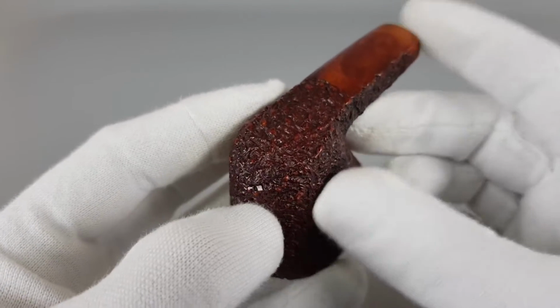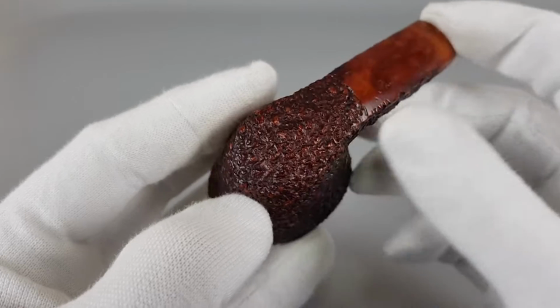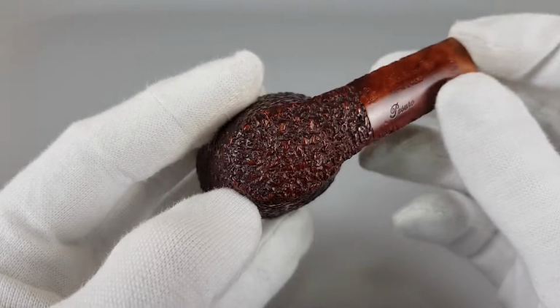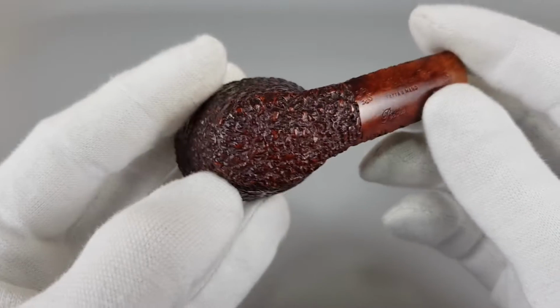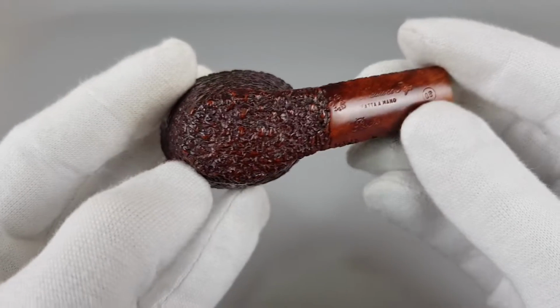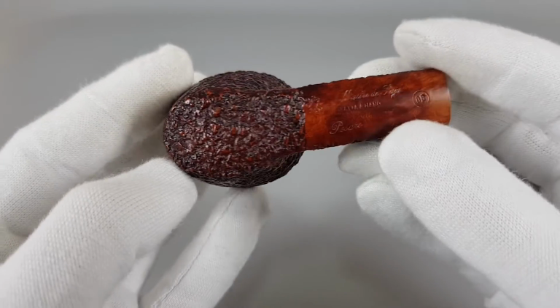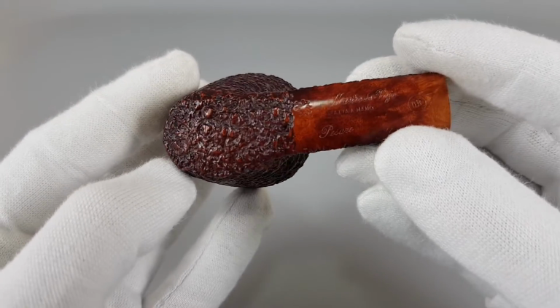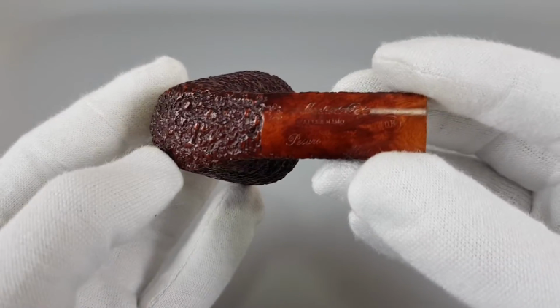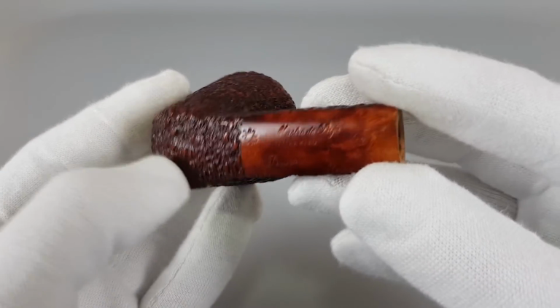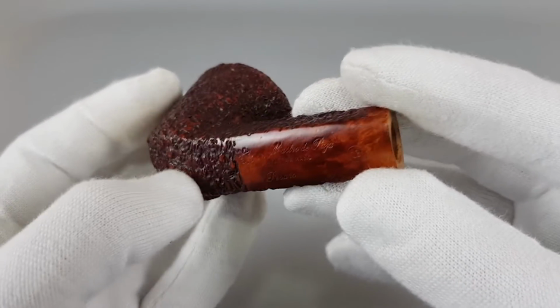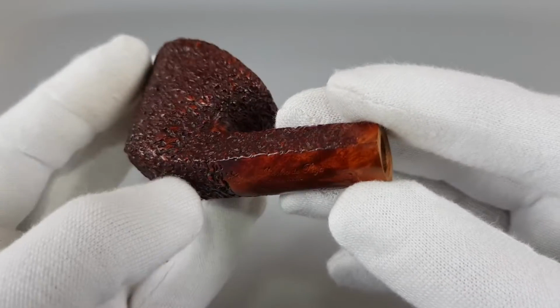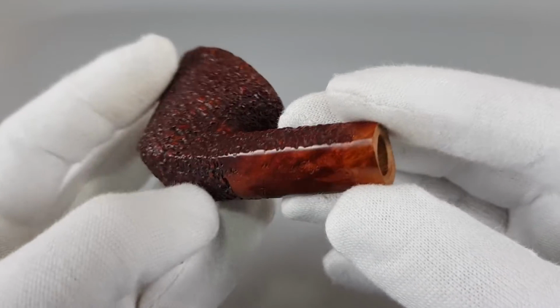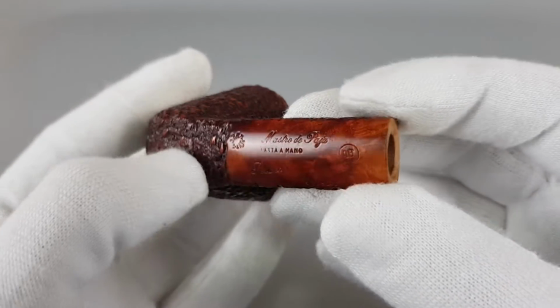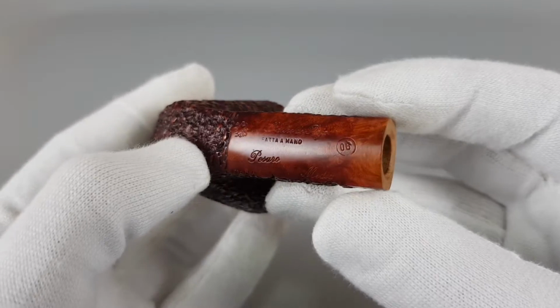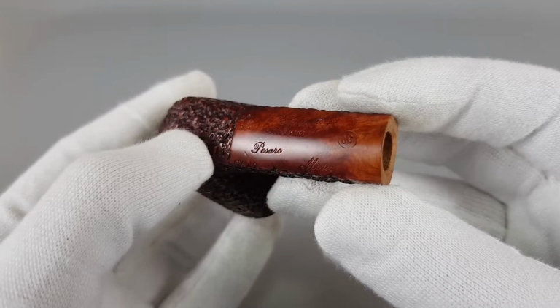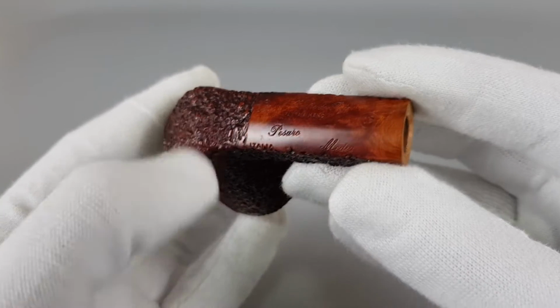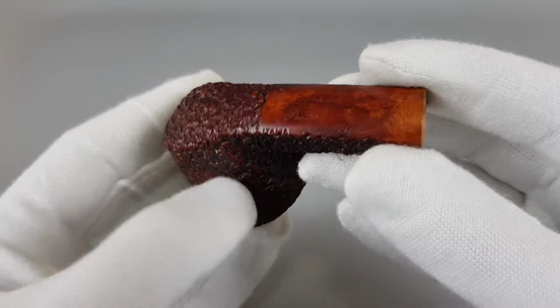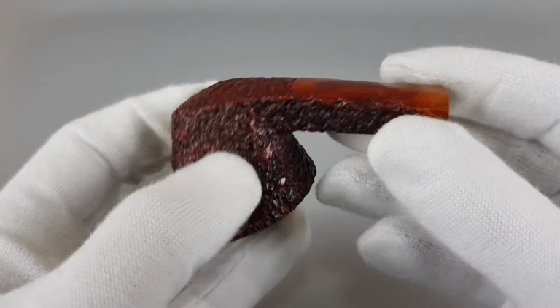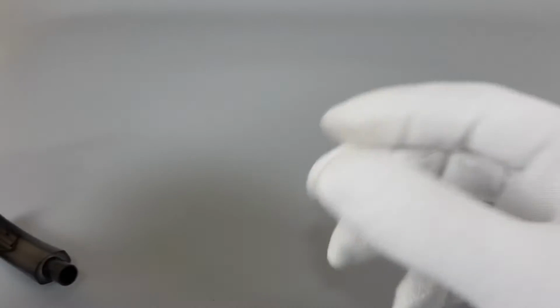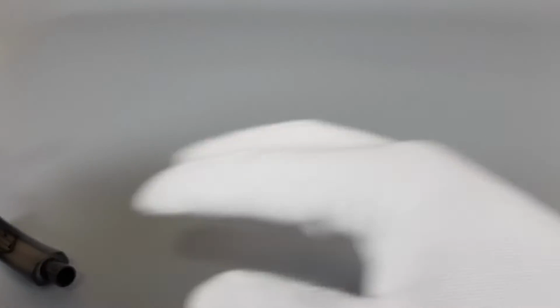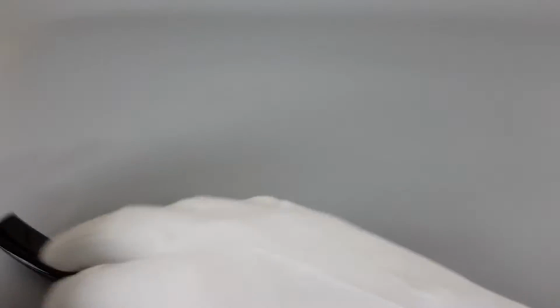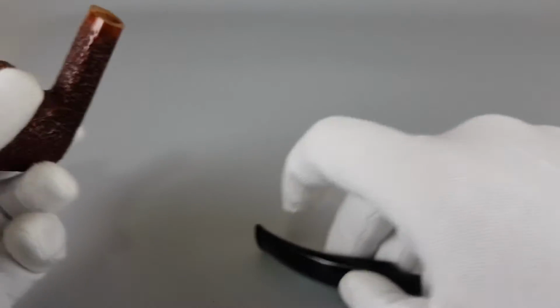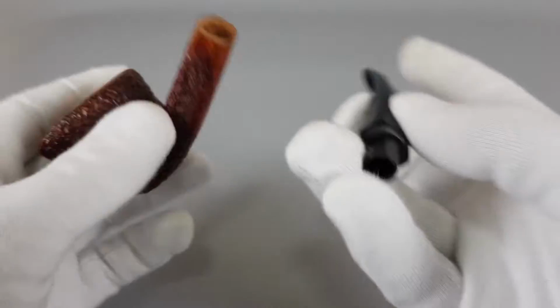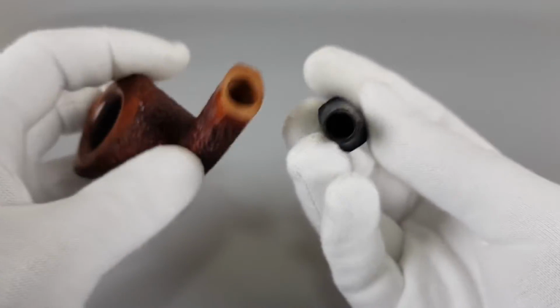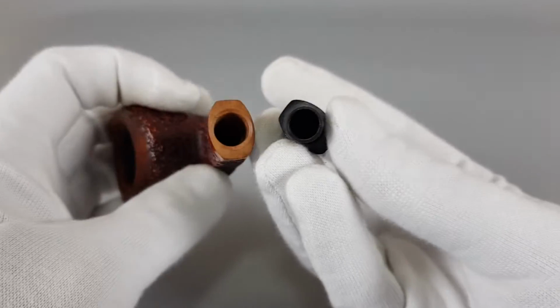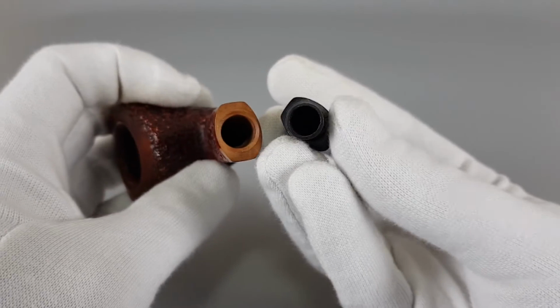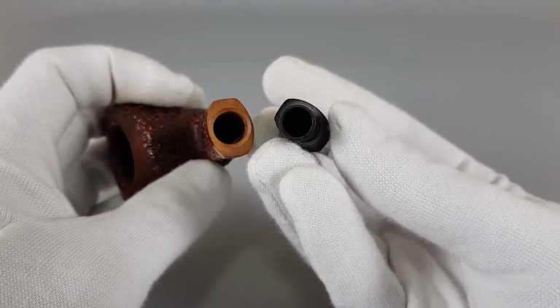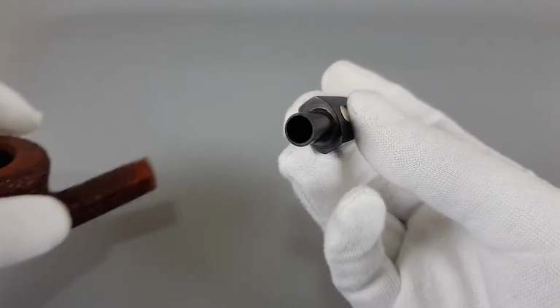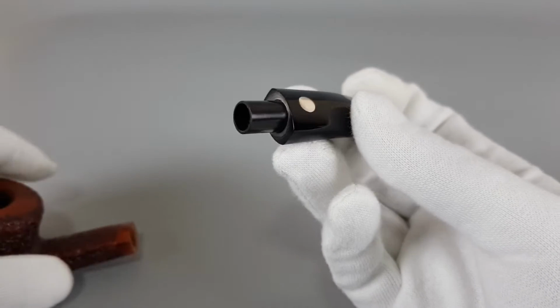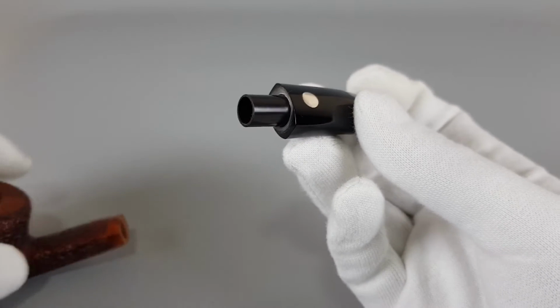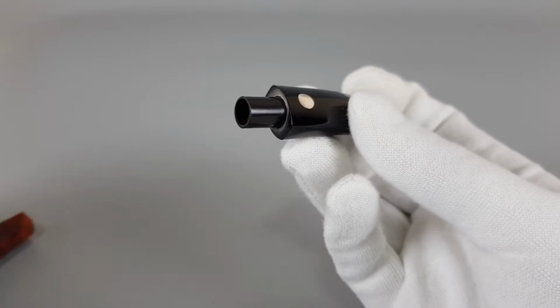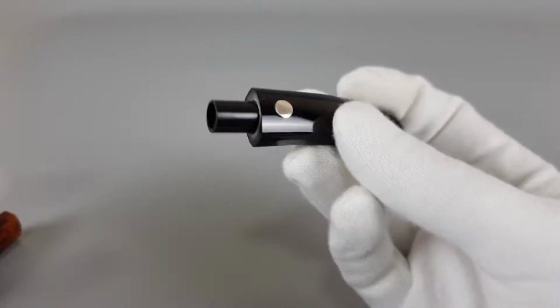As you can see, the pipe can sort of sit on its own. It's filtered for 9mm filters.